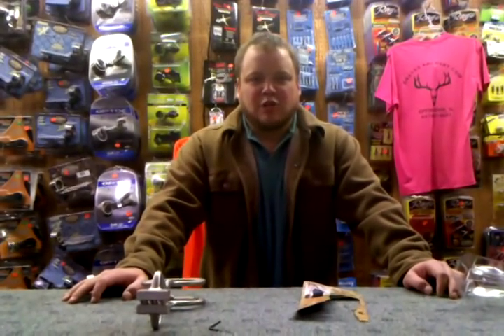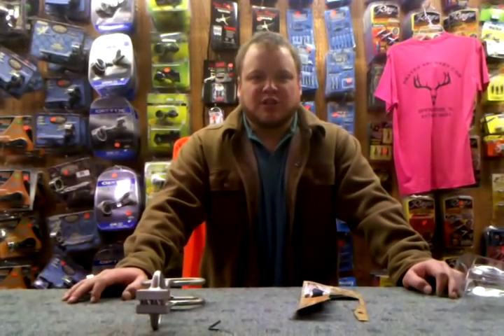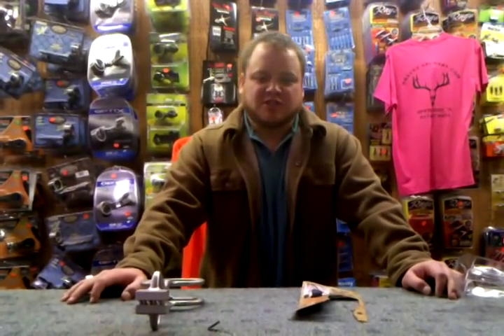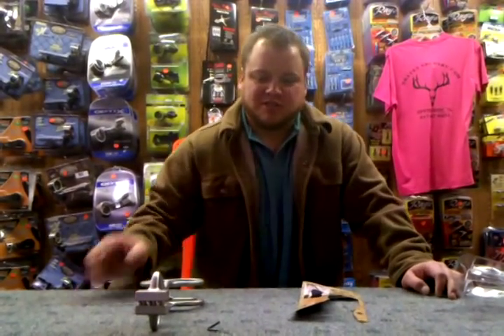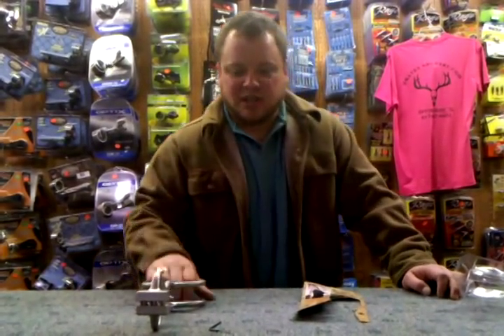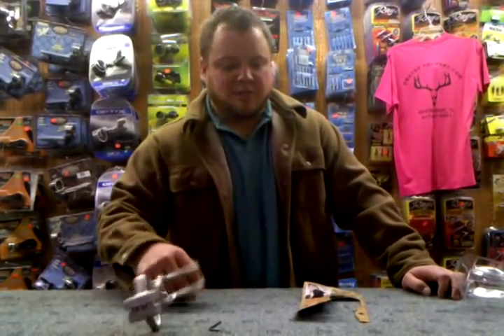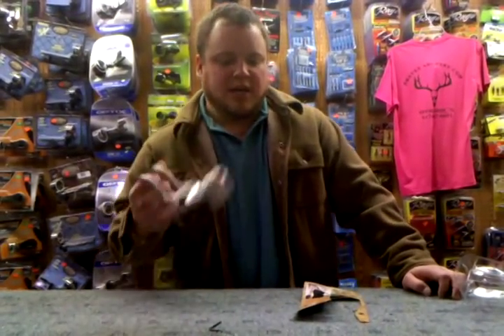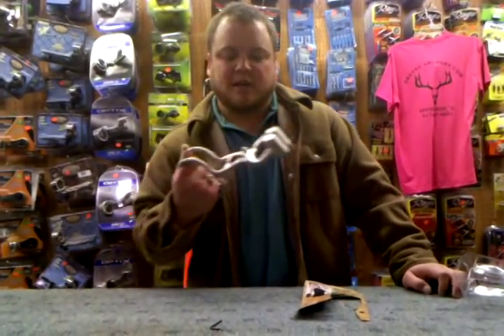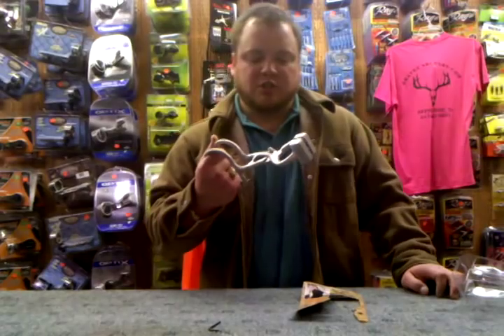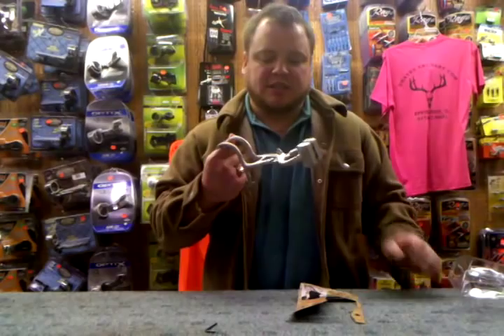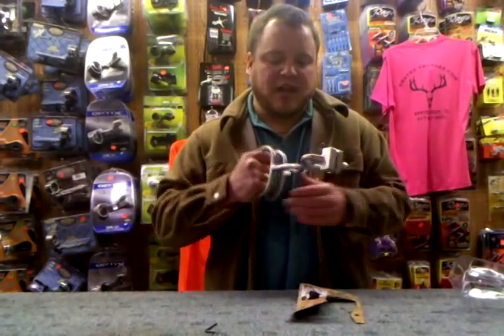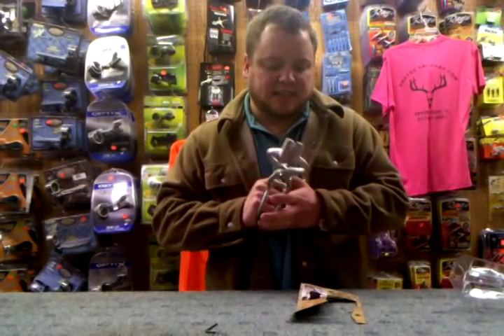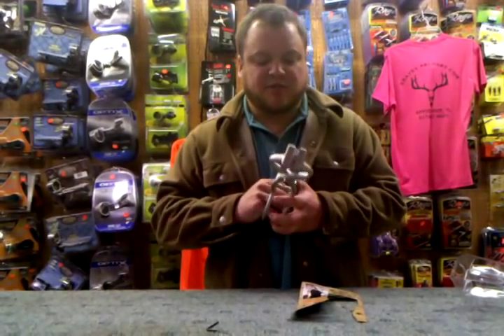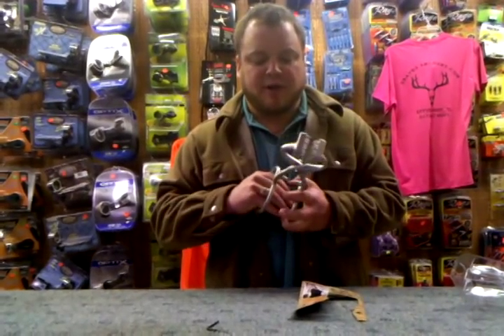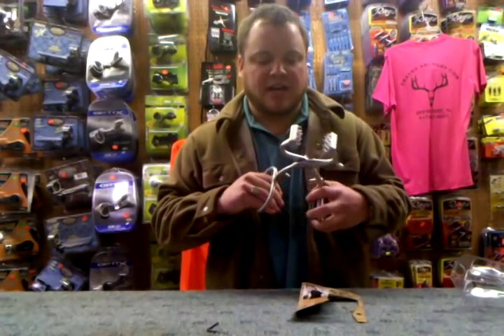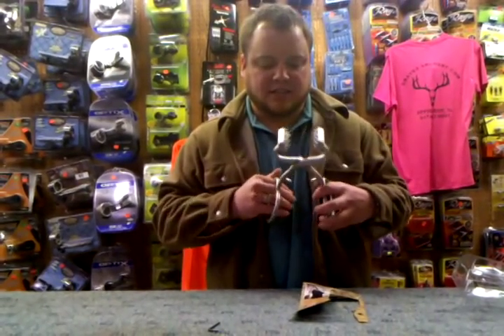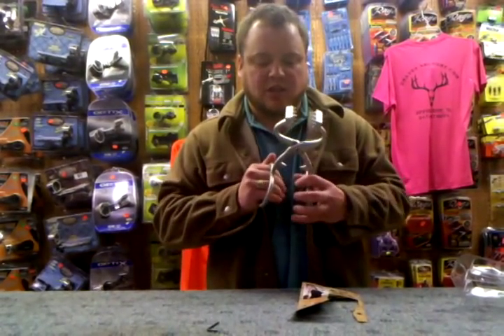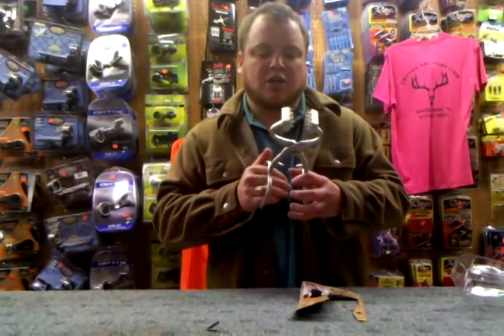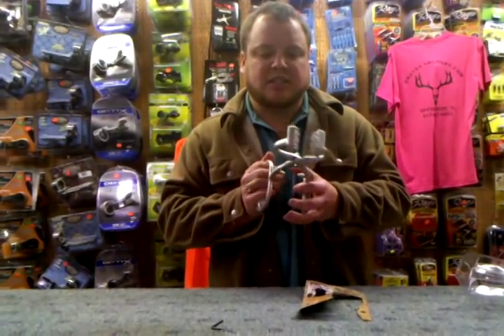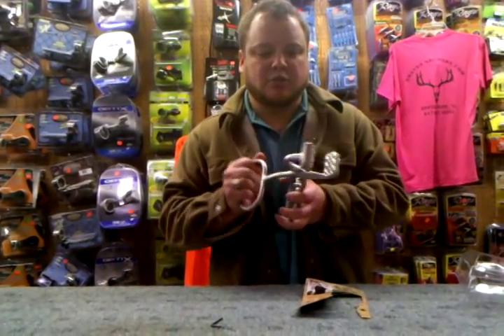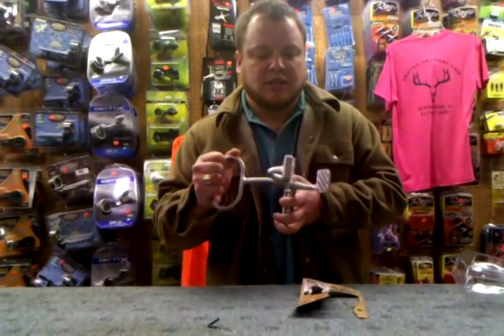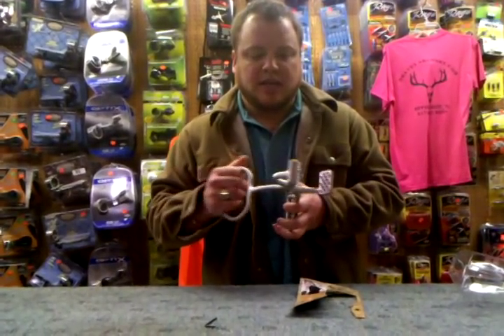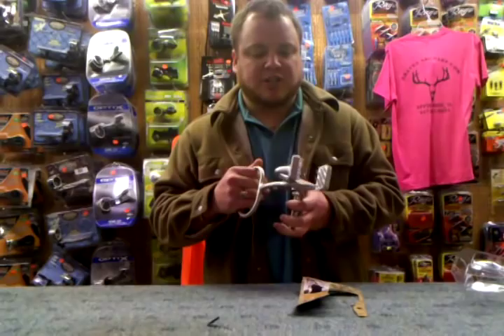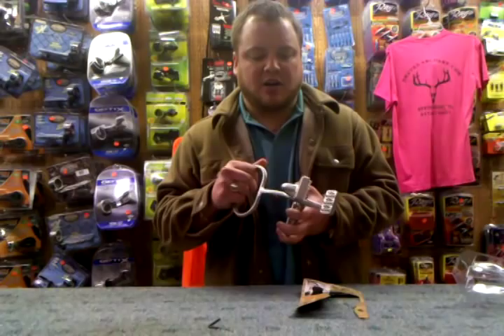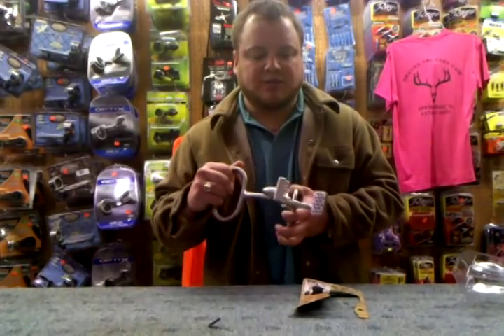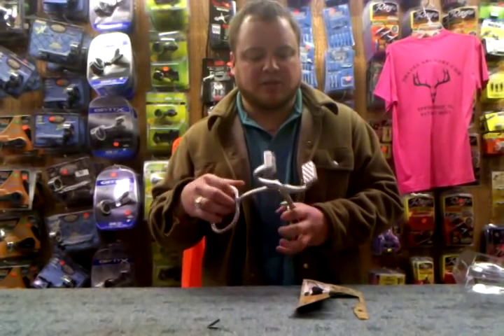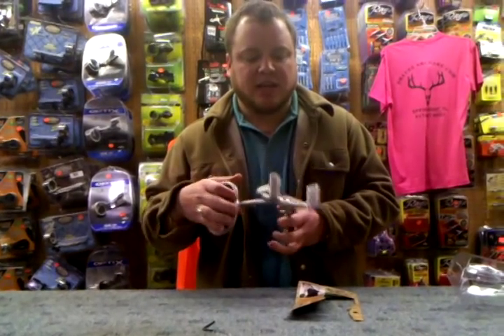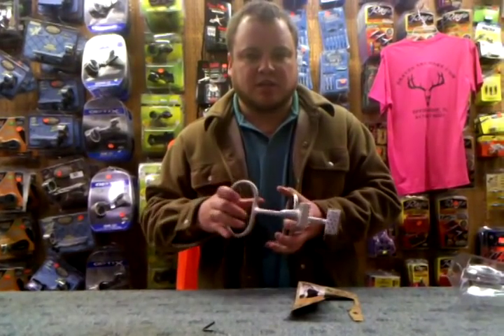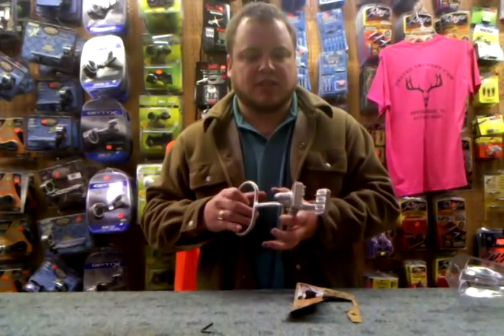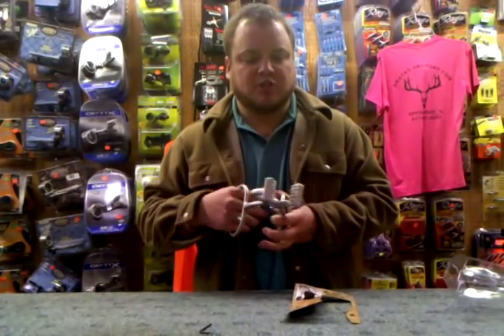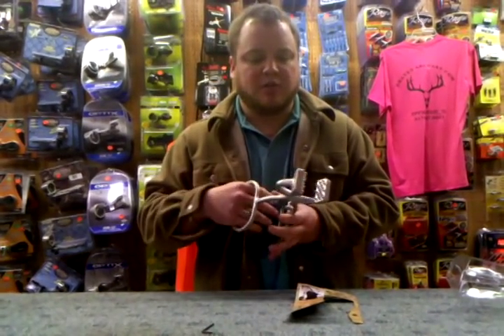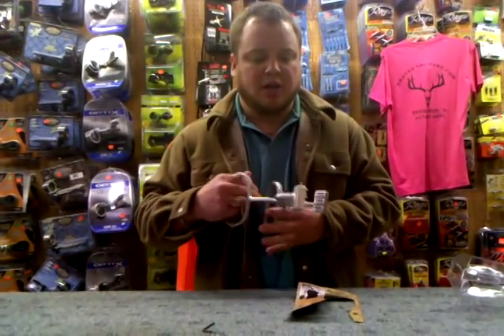Hello, welcome to Draves Archery, DravesArchery.com. Today I wanted to show you this Everlast — it's from Foreverlast, it's called the Claw Skinning Tool. The picture I had on the website wasn't very good, so I decided to shoot a video on it.